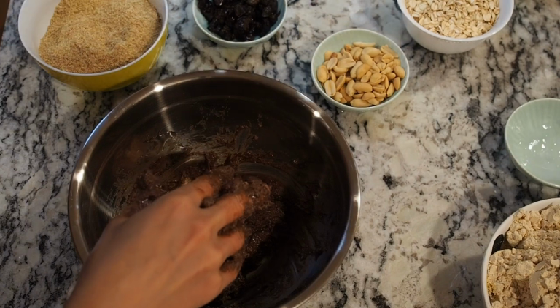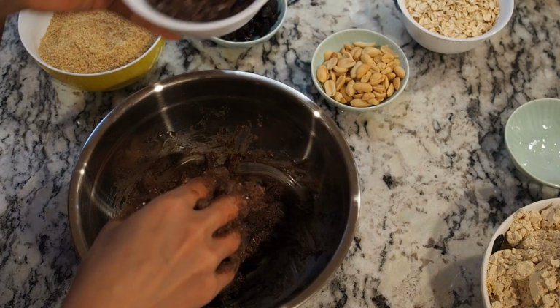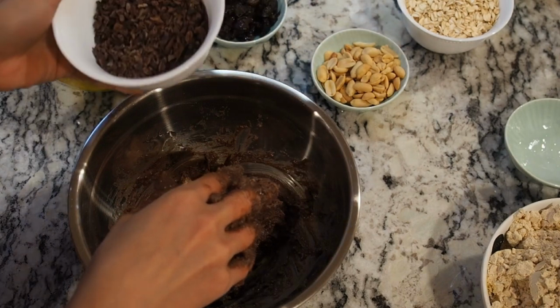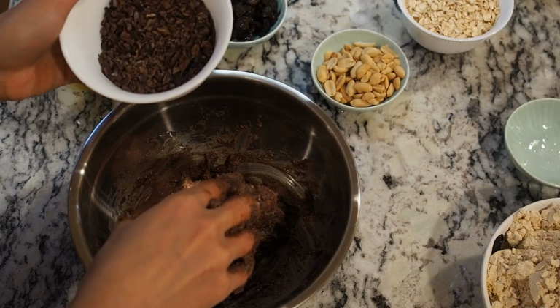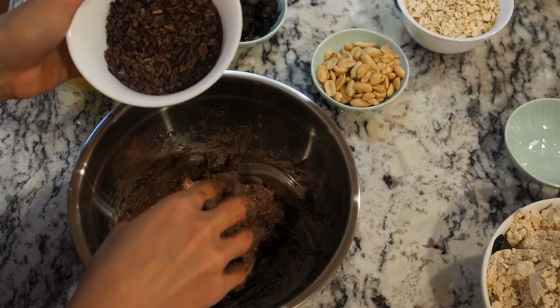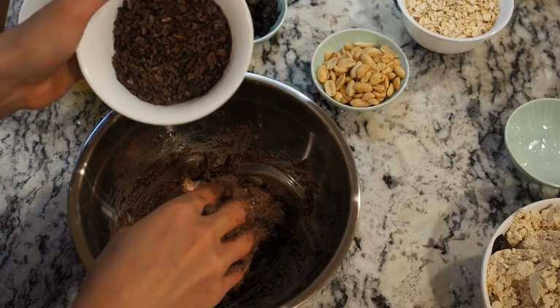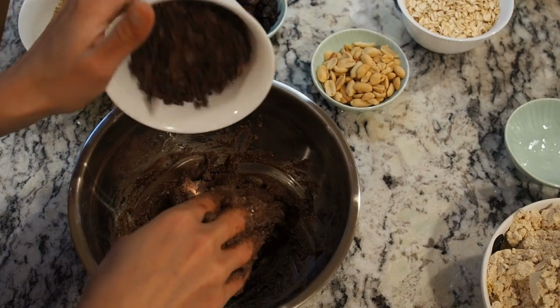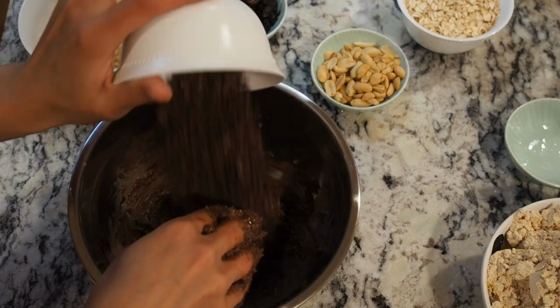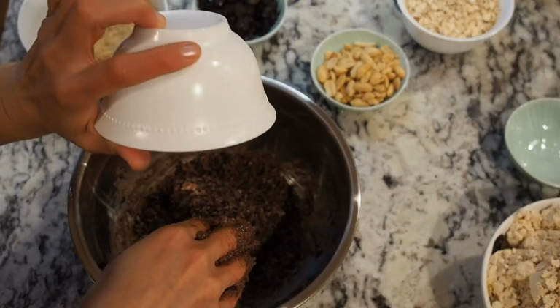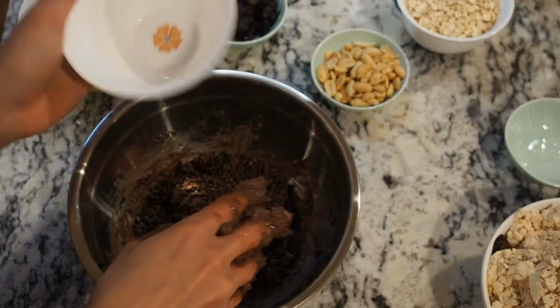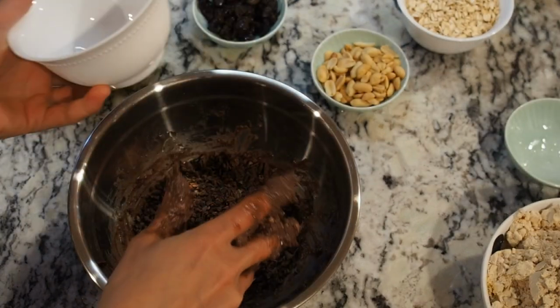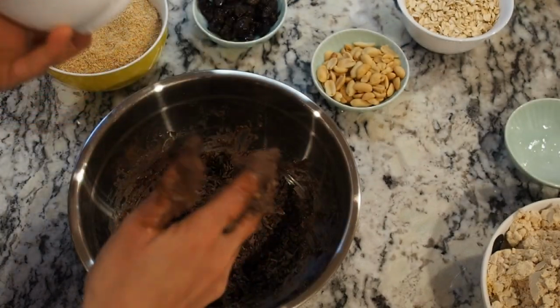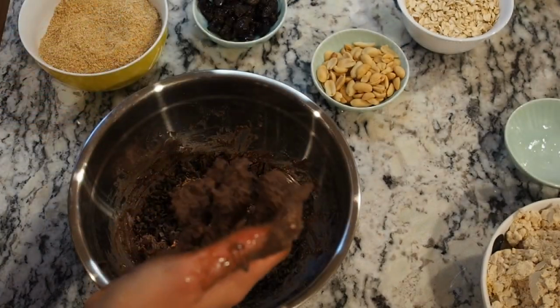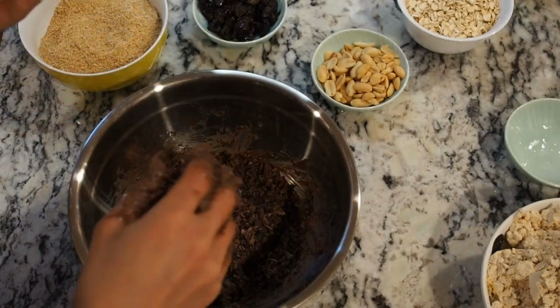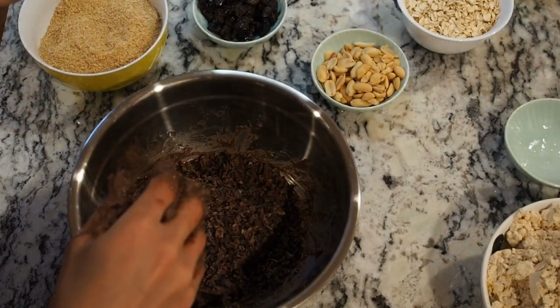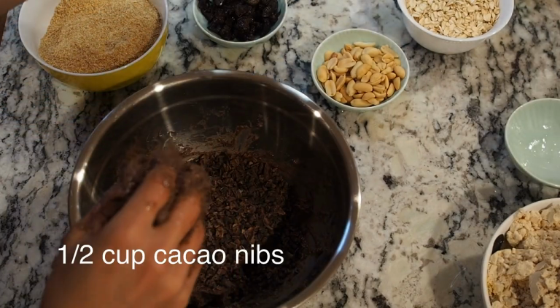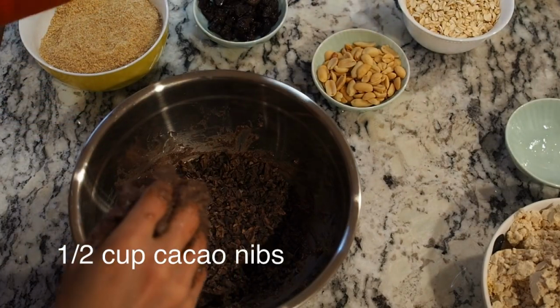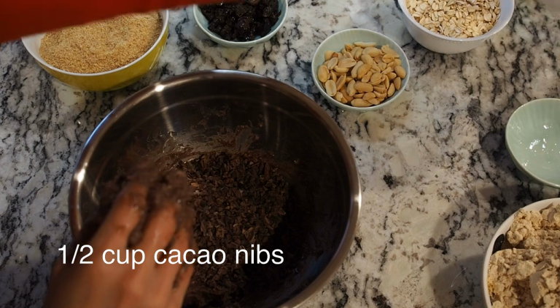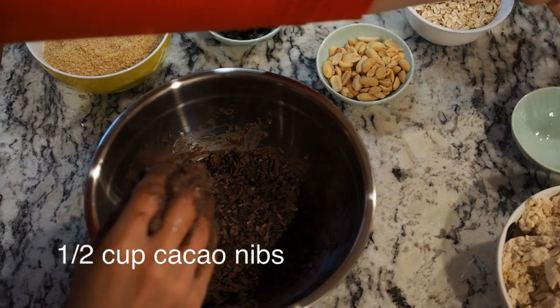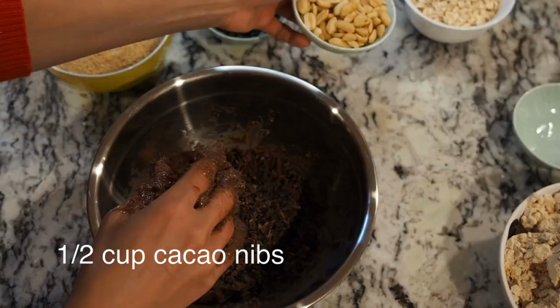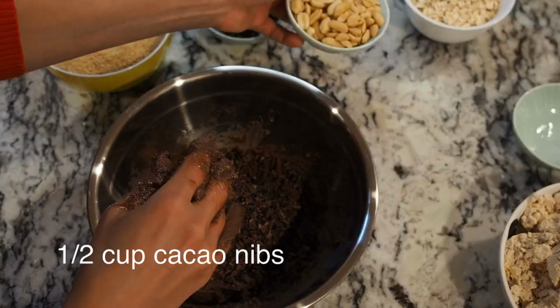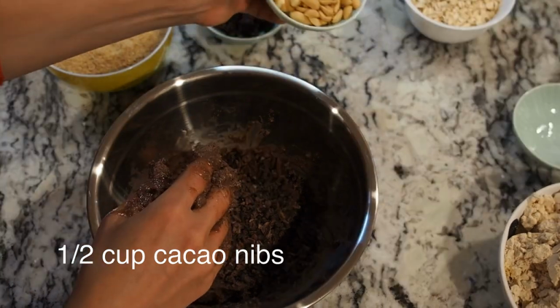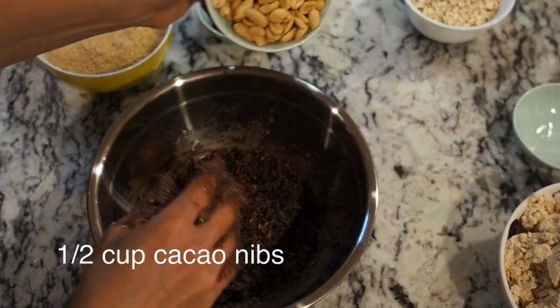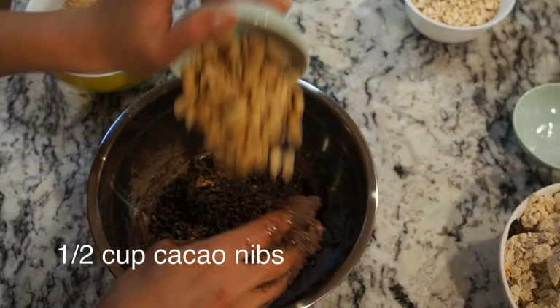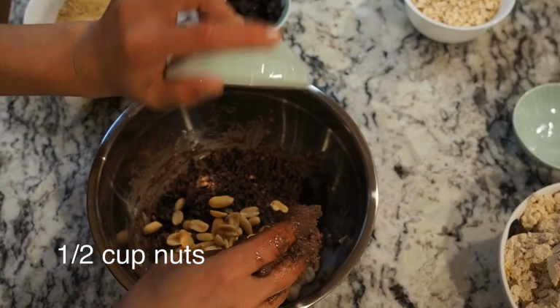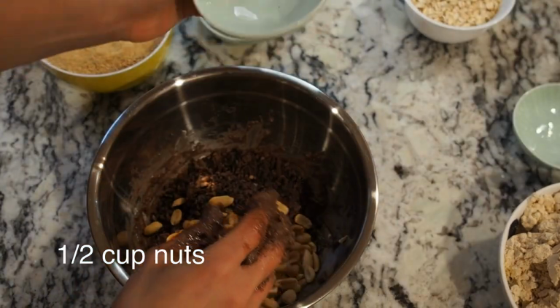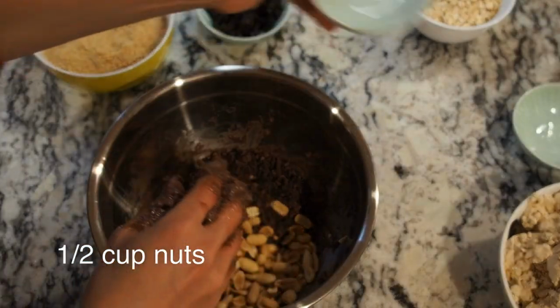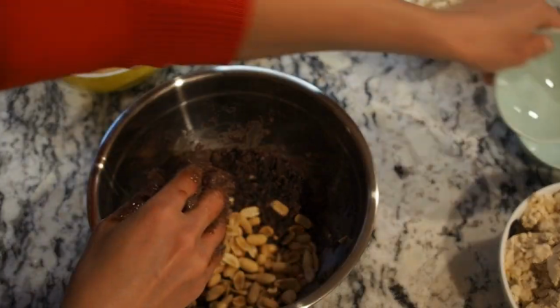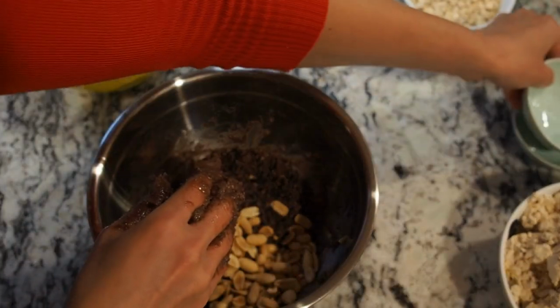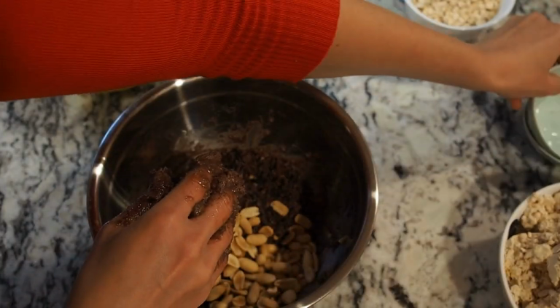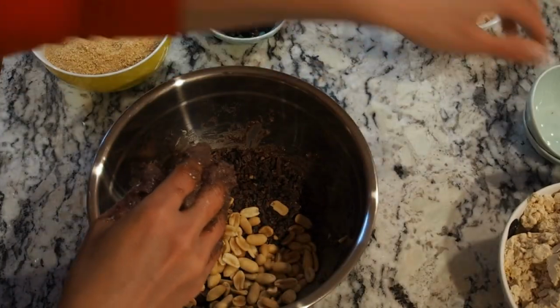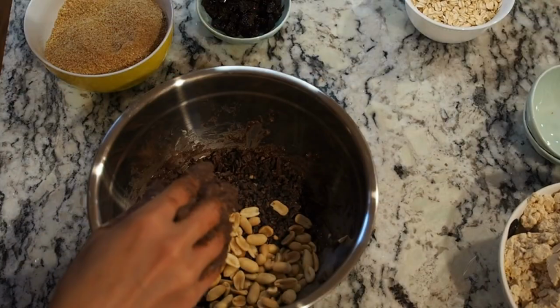This is super sticky — that's what we want. The next step is using my own cacao nibs and half a cup of nuts. I'm using peanuts.